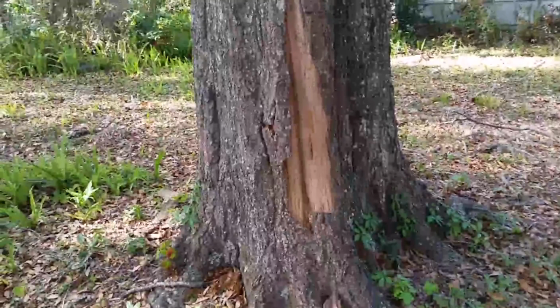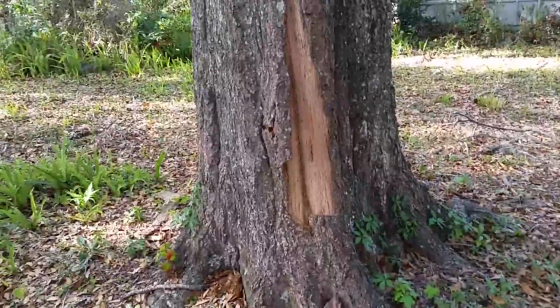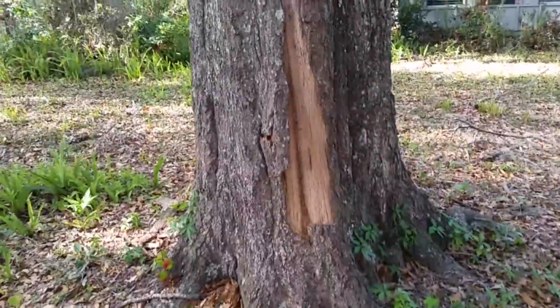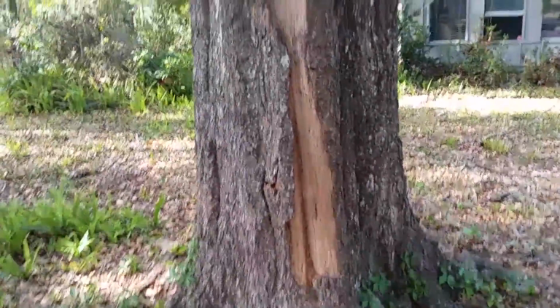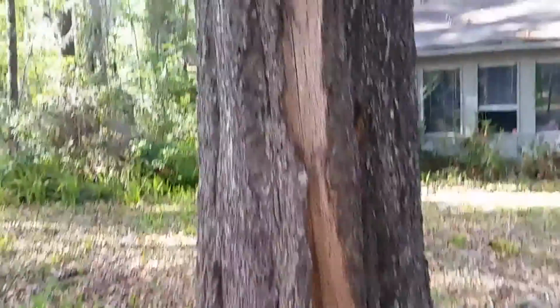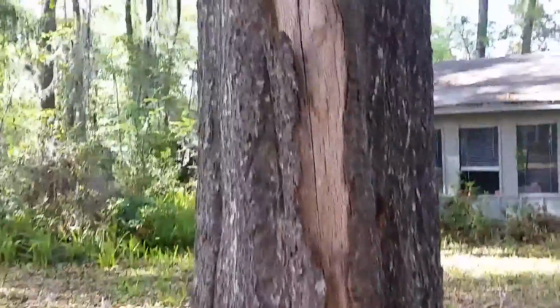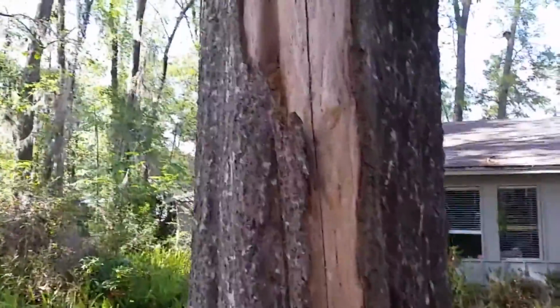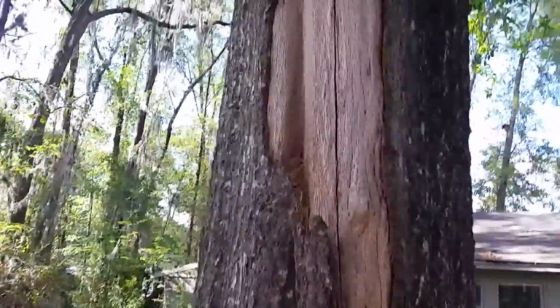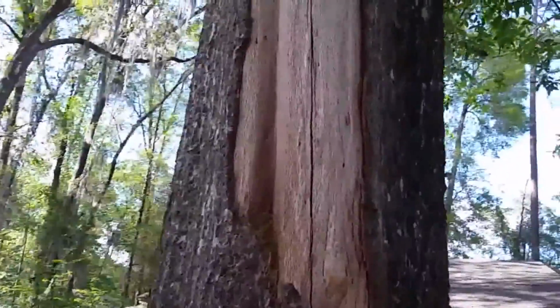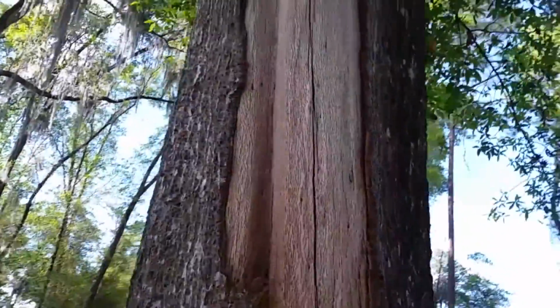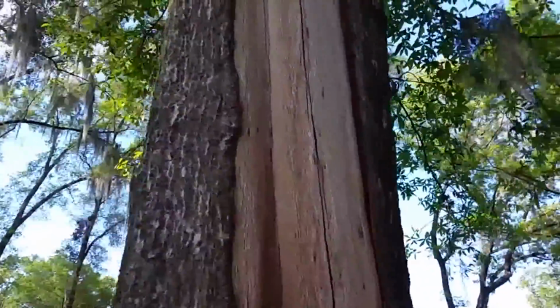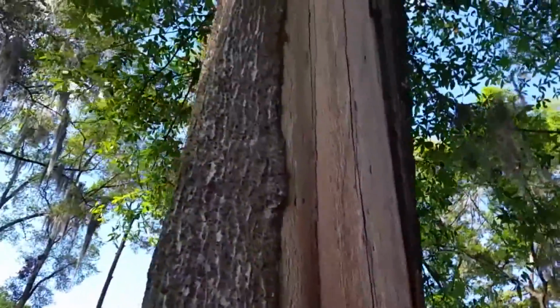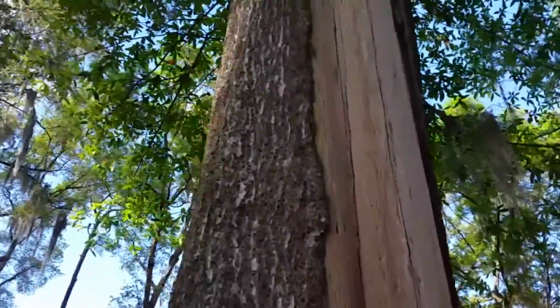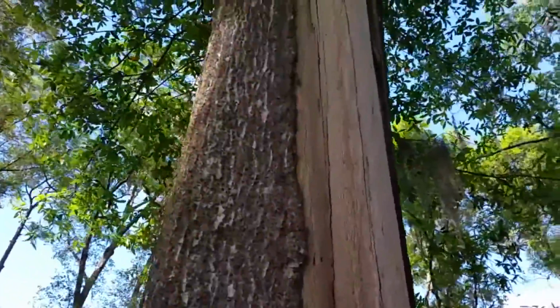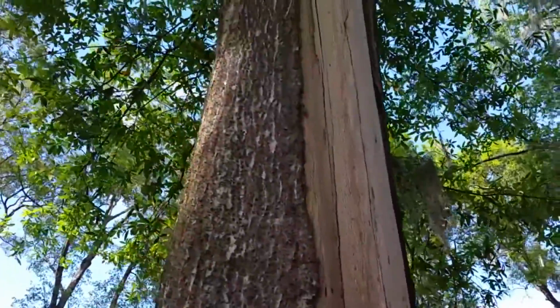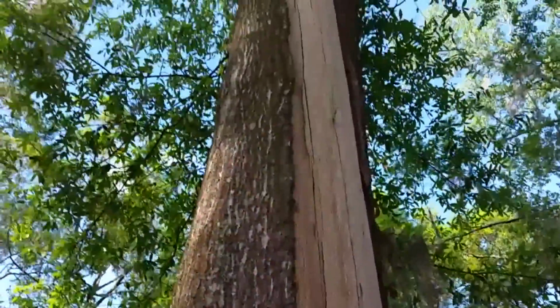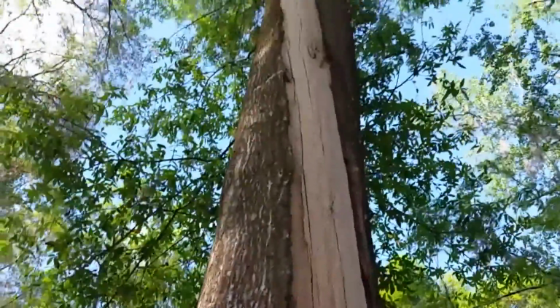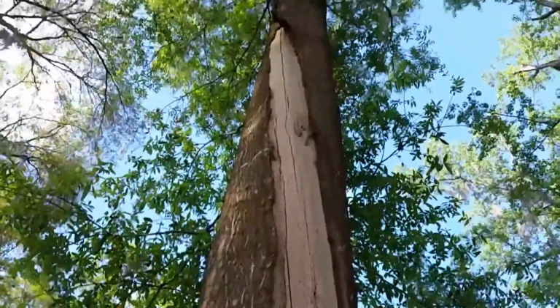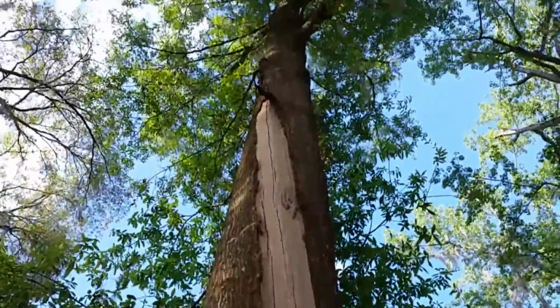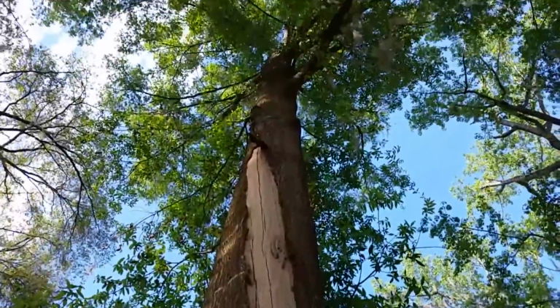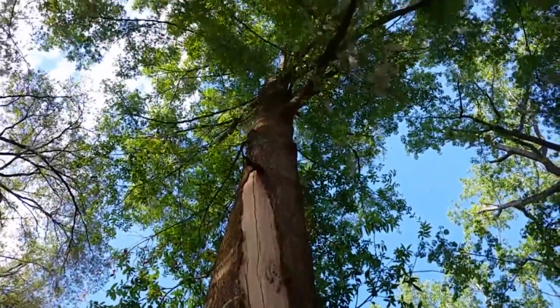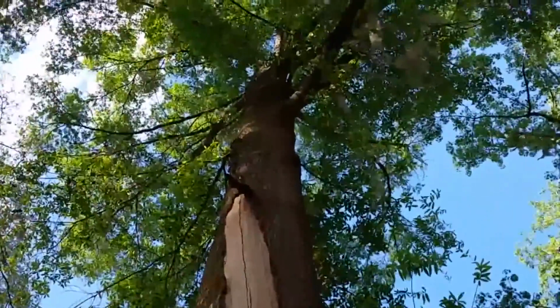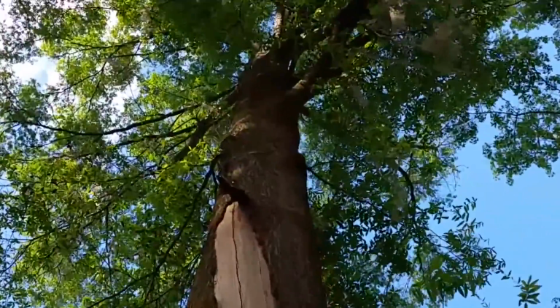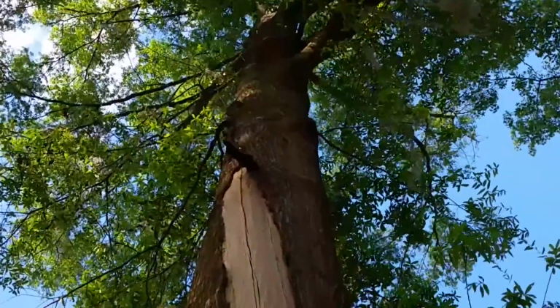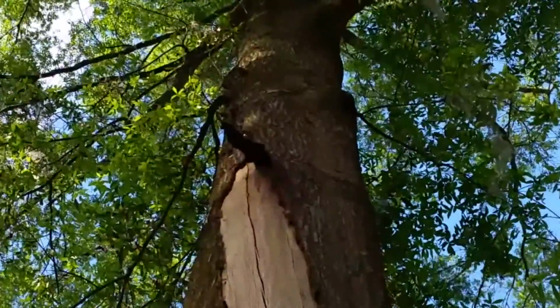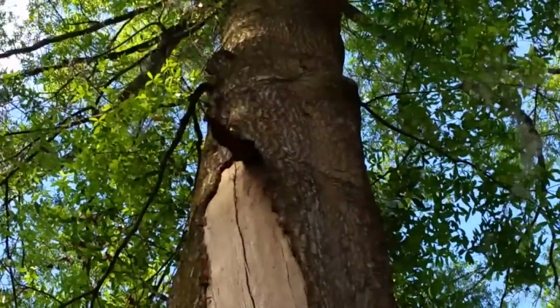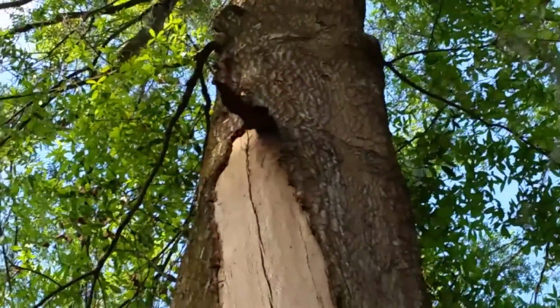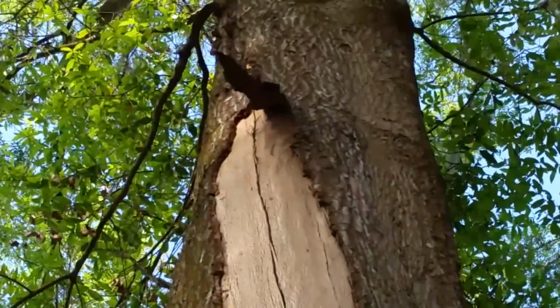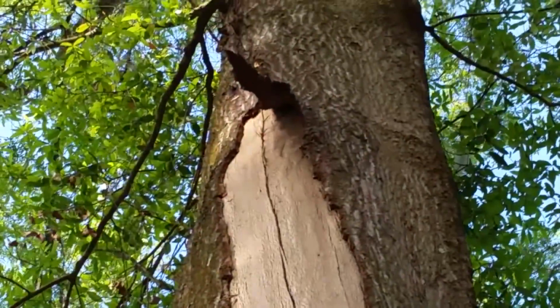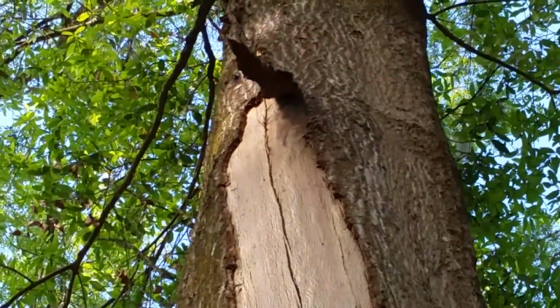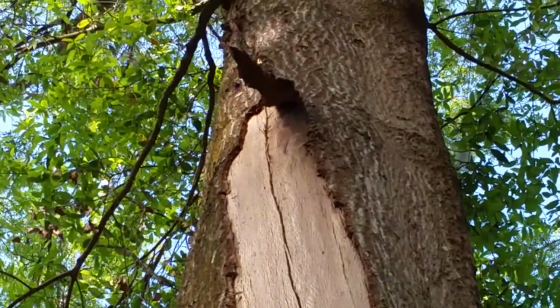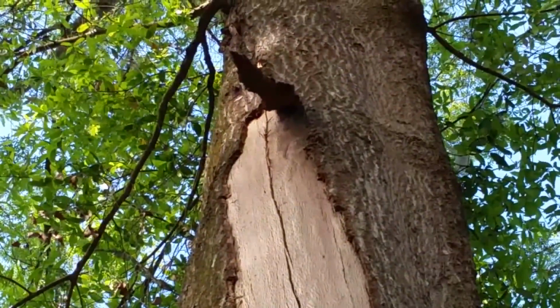Depending on the species of trees, many trees can resist the effects of lightning damage. This is a relatively recent lightning strike on a green ash tree. This tree has a better defense than, say, a pine tree.